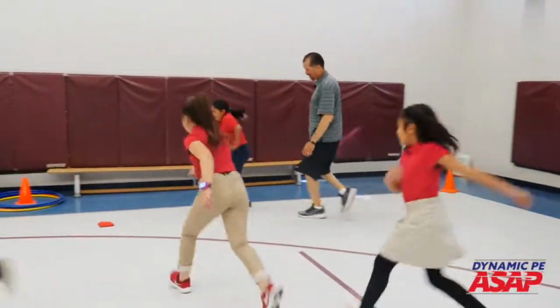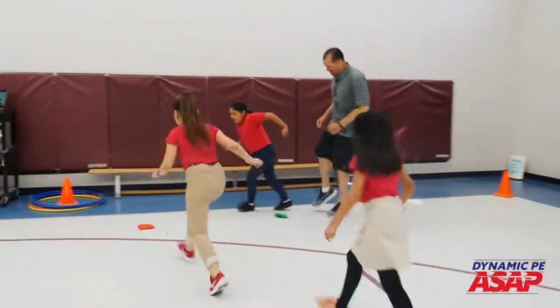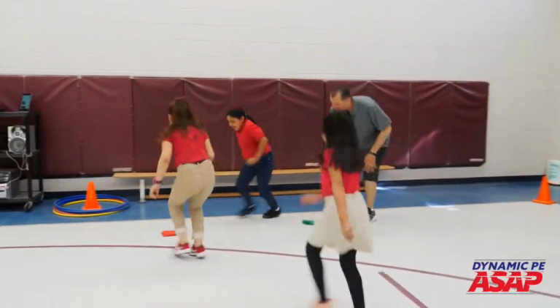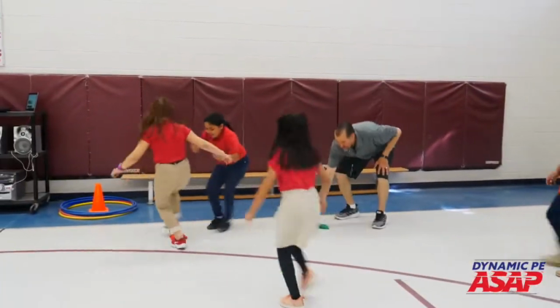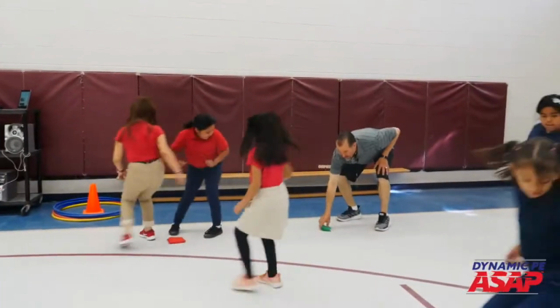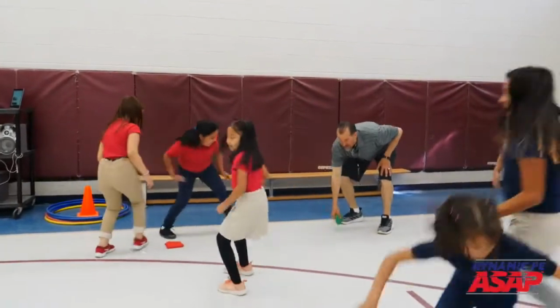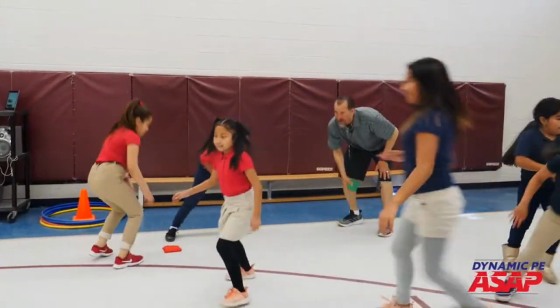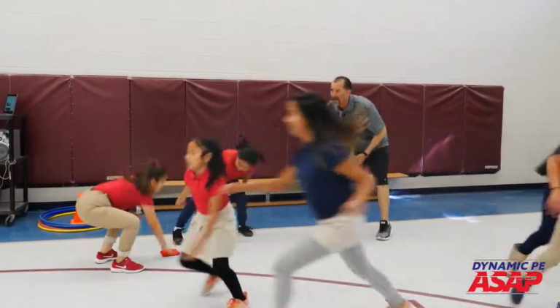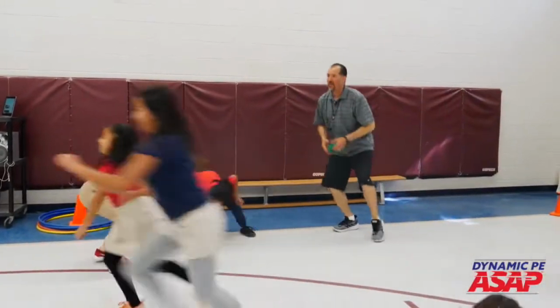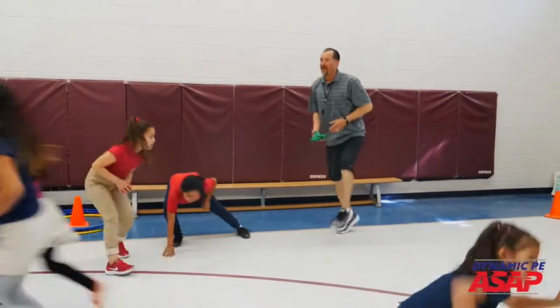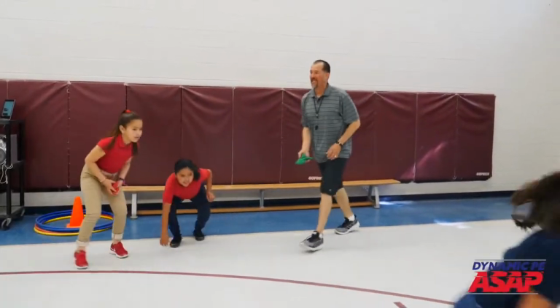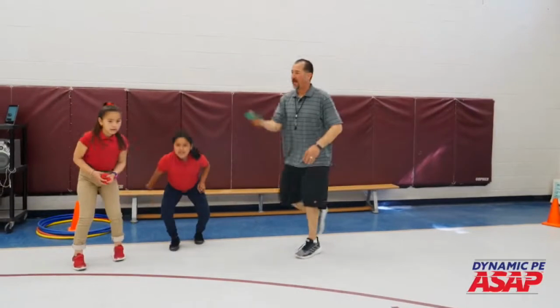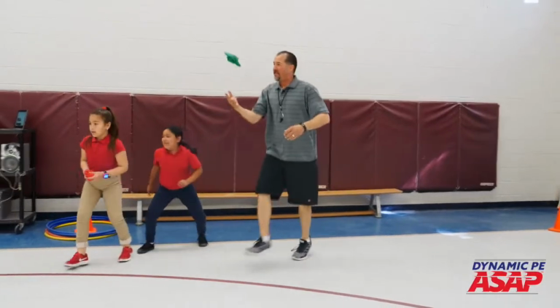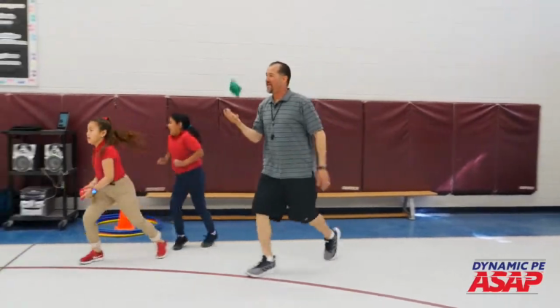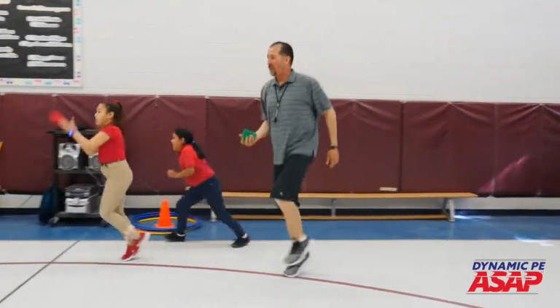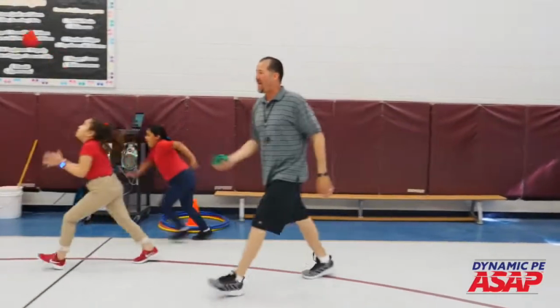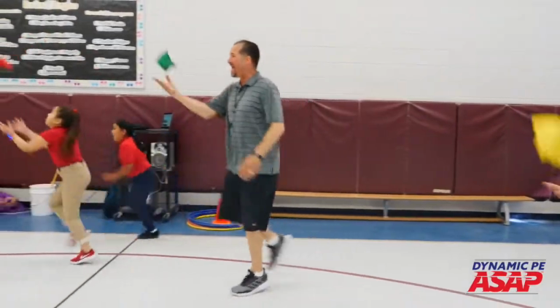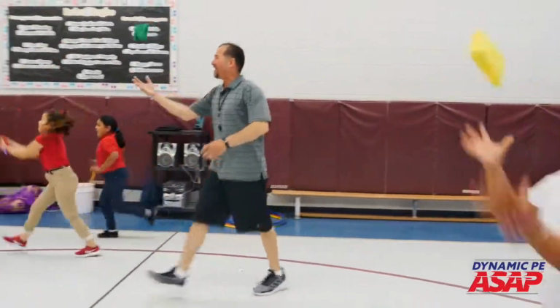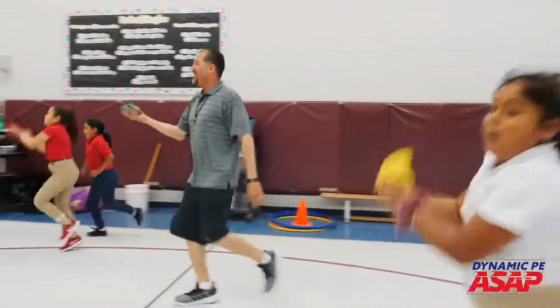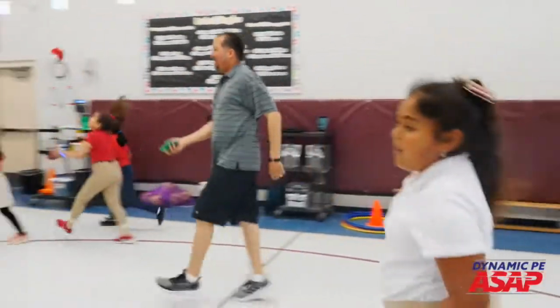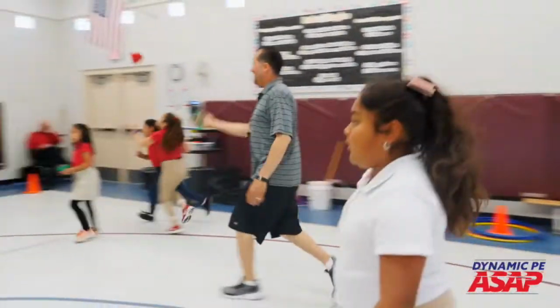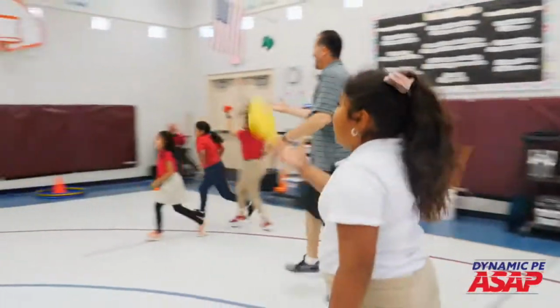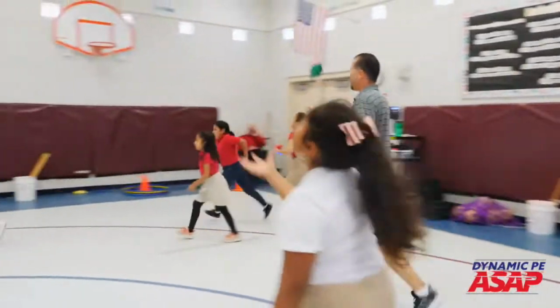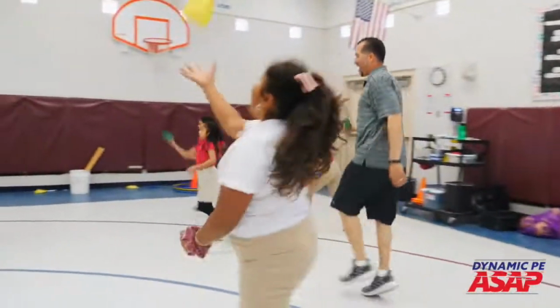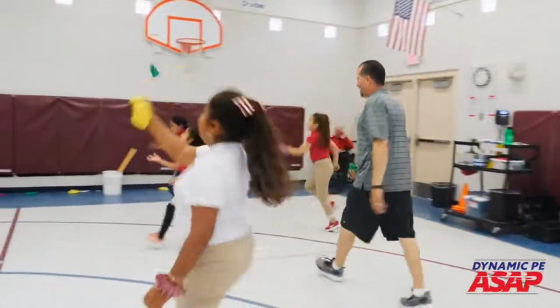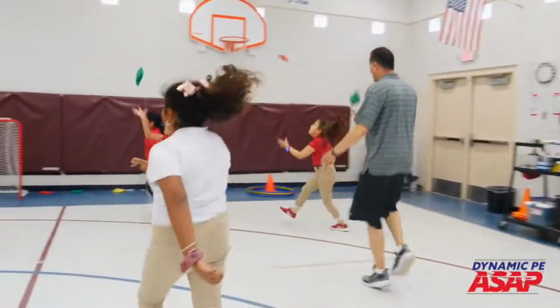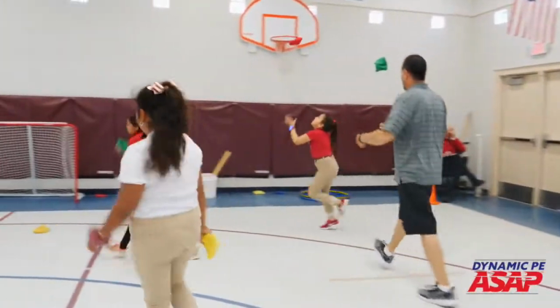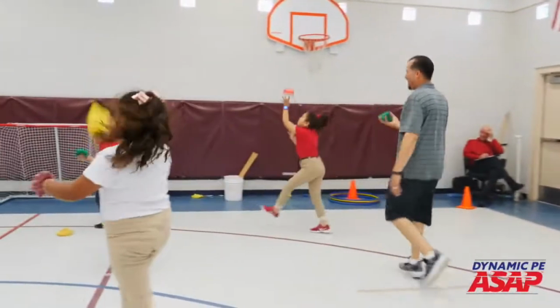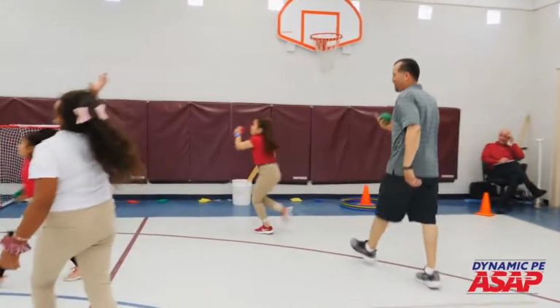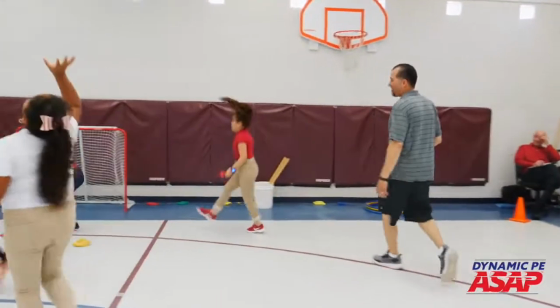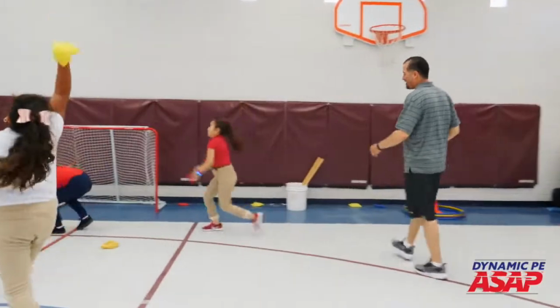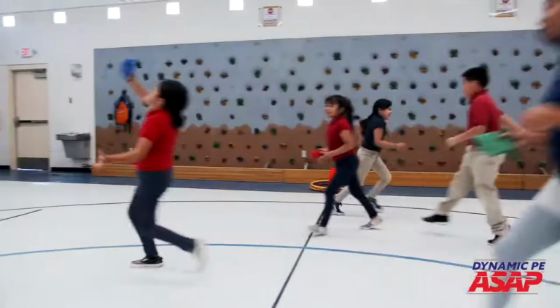Pick them up. How about a skip, toss, and catch with one hand? See if you can toss and catch with one hand, keeping your eyes on it.